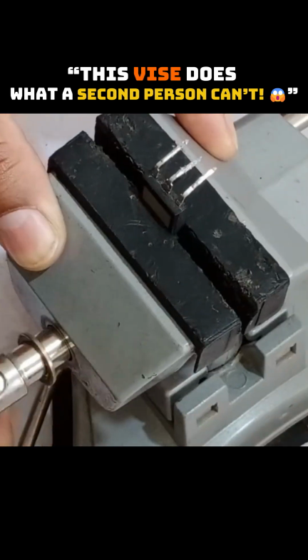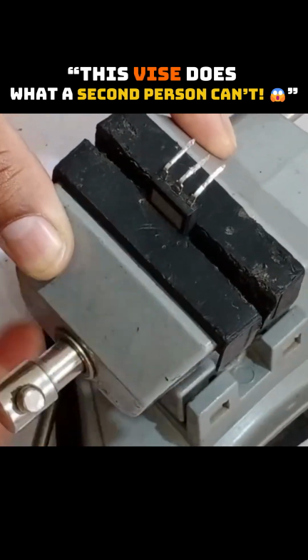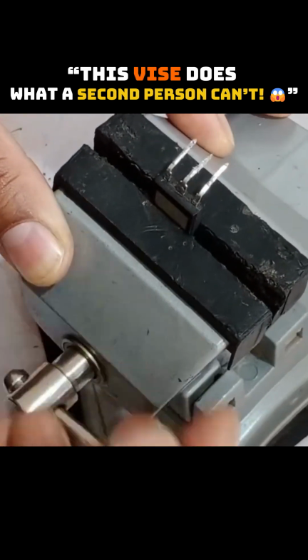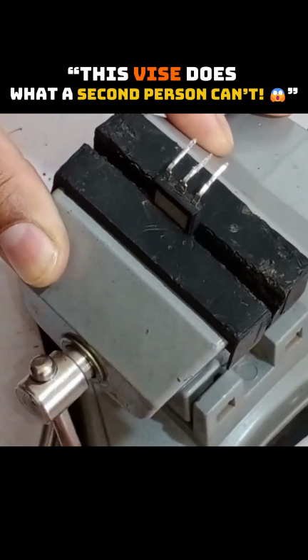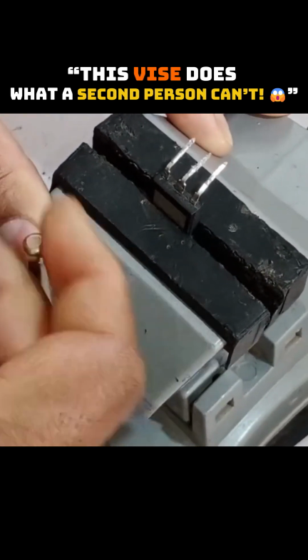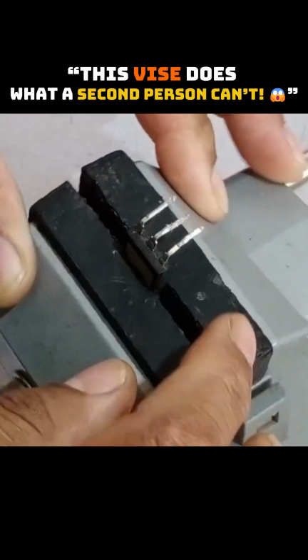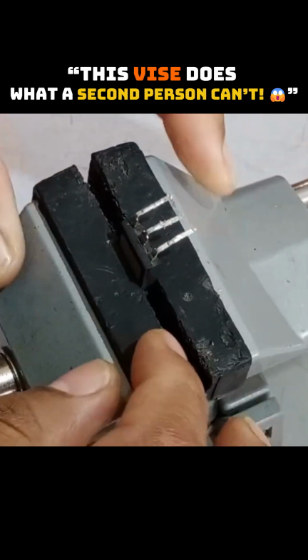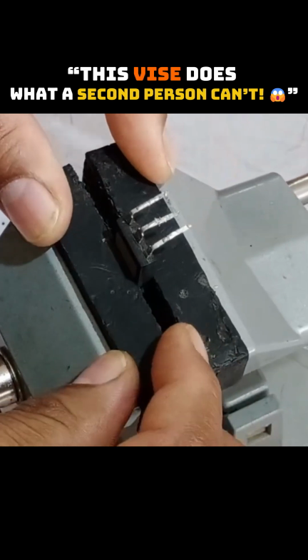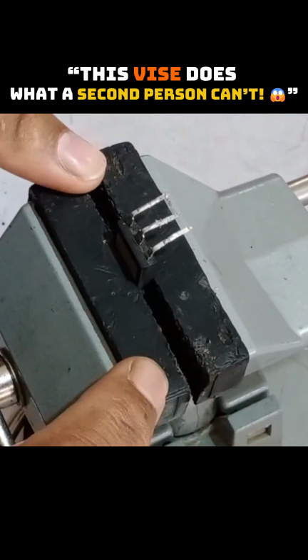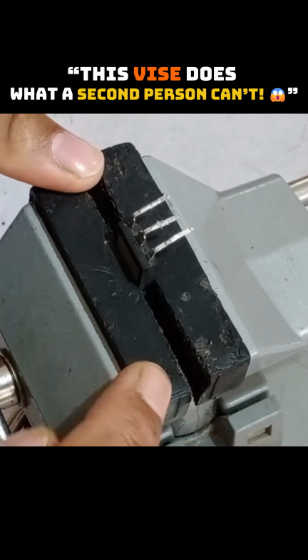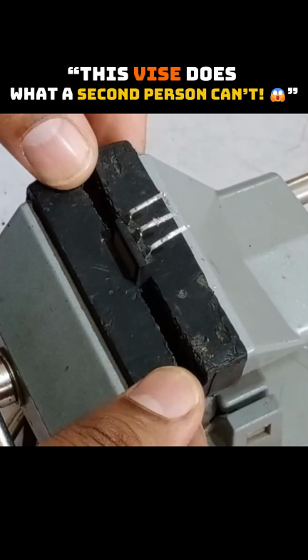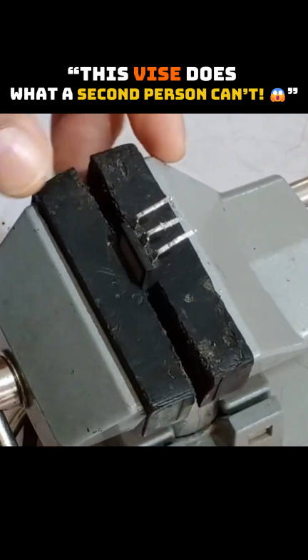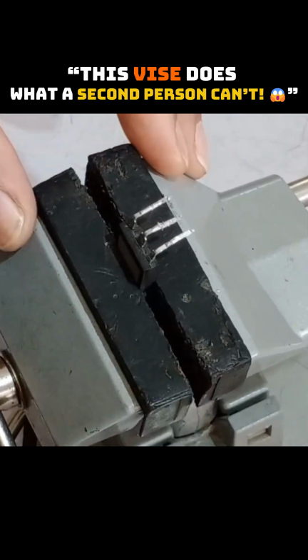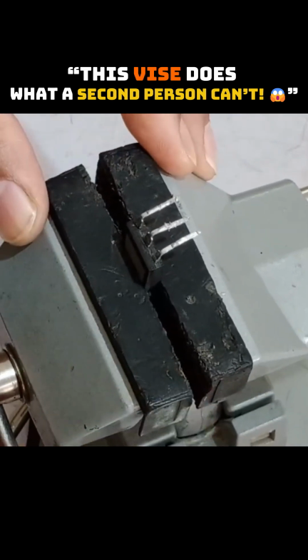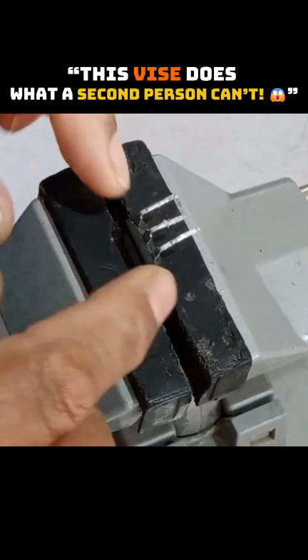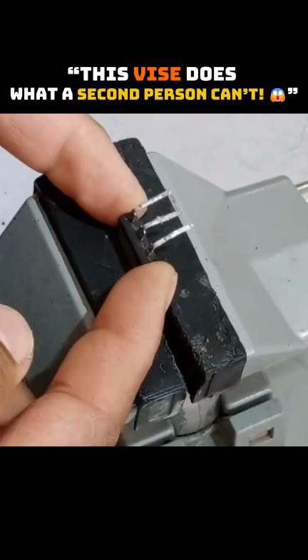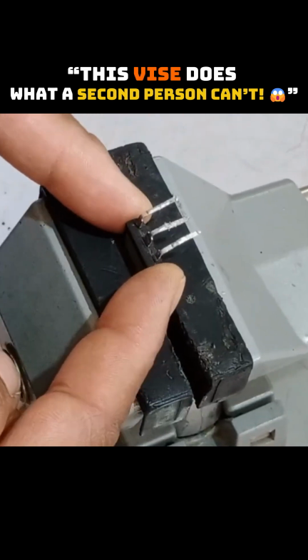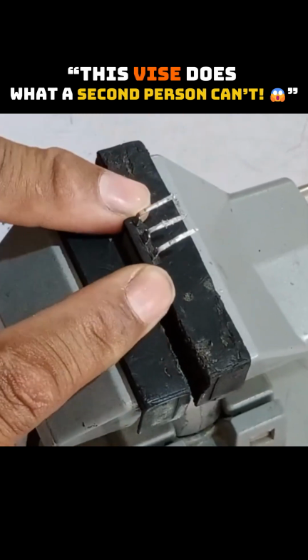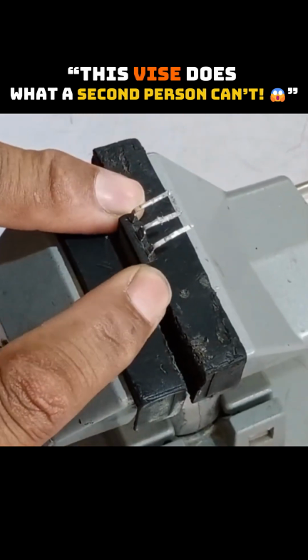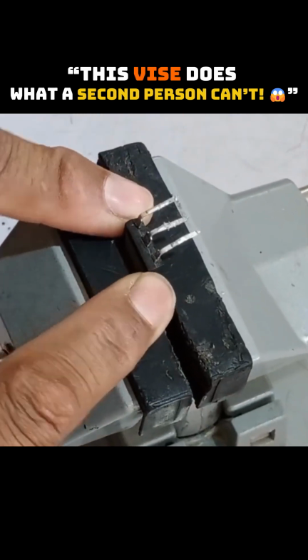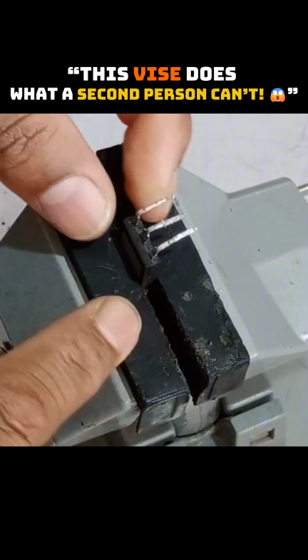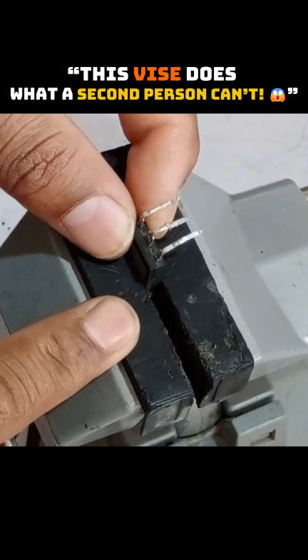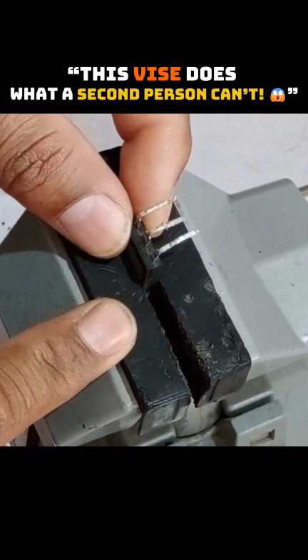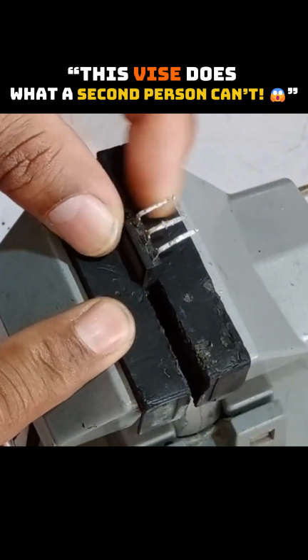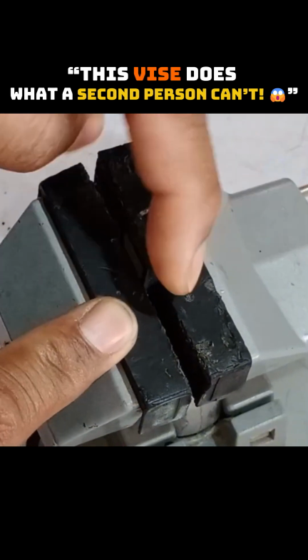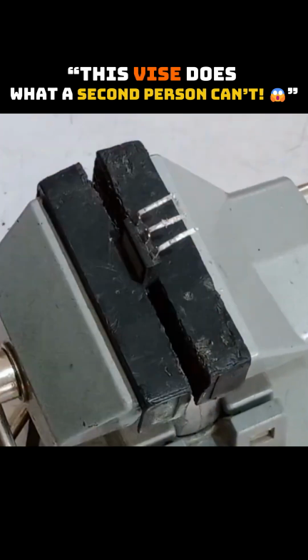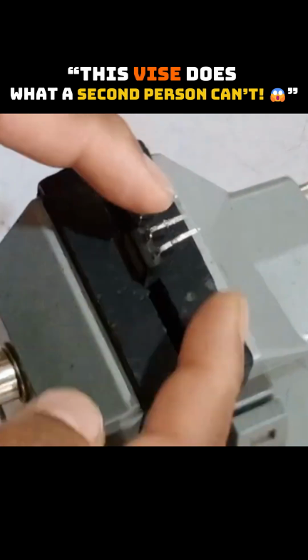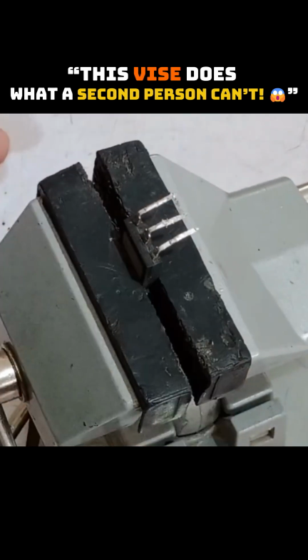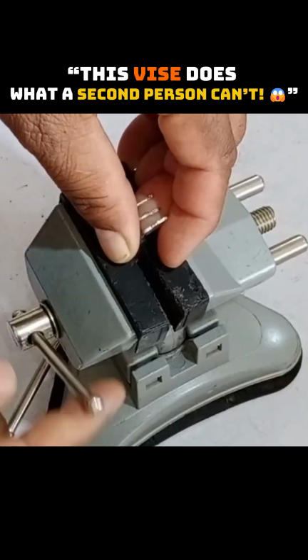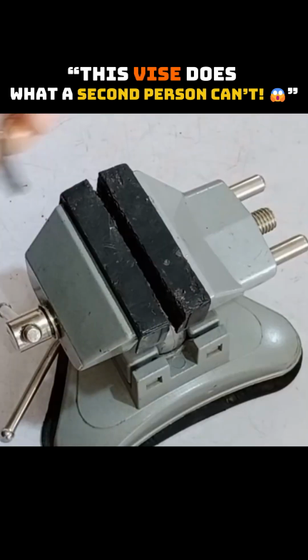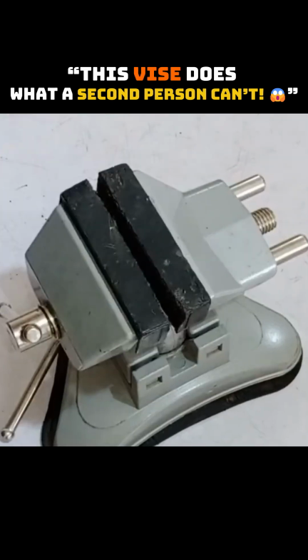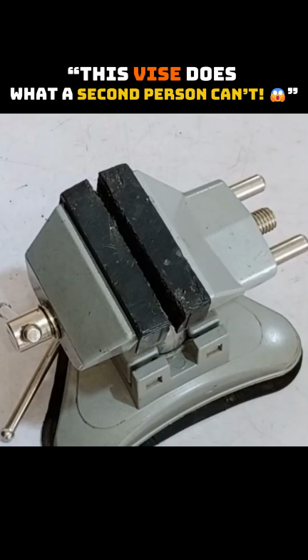Now, with the help of the screw, I'll tighten it. This IGBT won't fall out of the jaws. The rubber jaws make it work very well, and there isn't too much pressure on the part either. Now I can easily and comfortably check this IGBT — it has become my third hand.